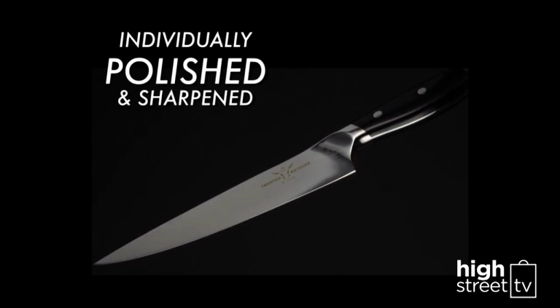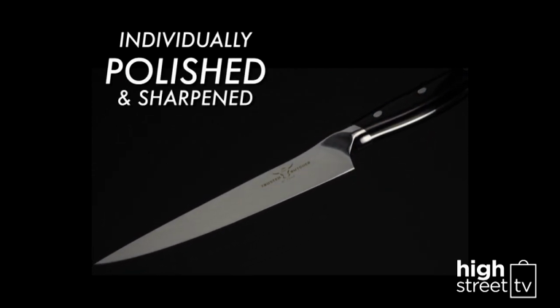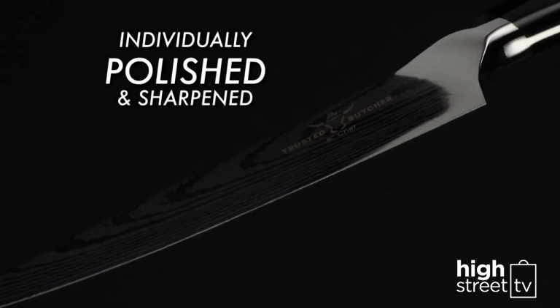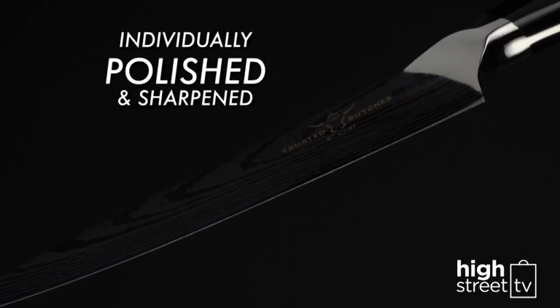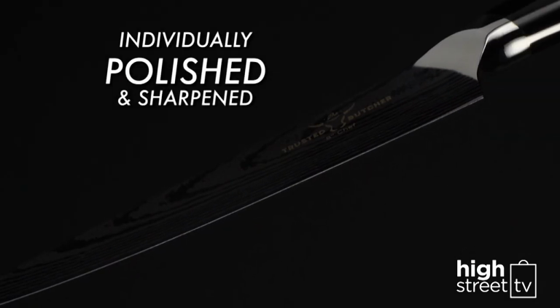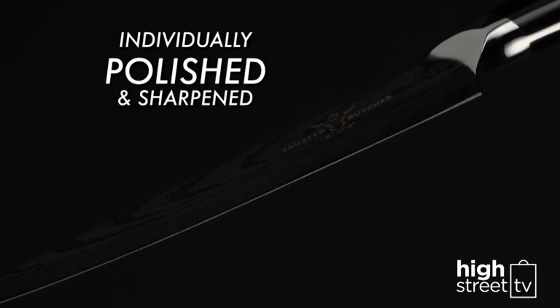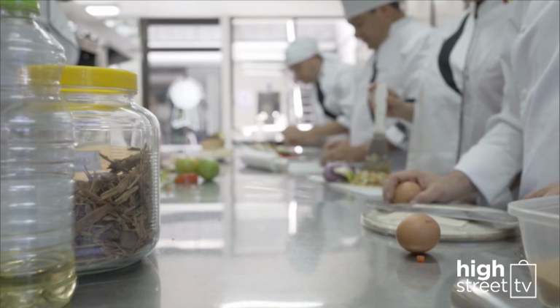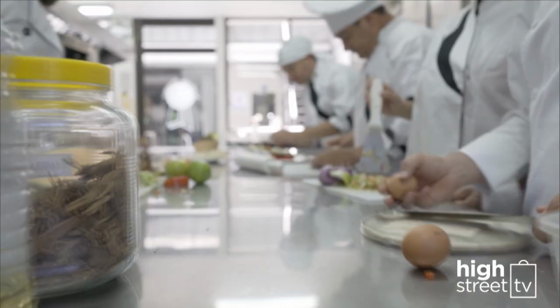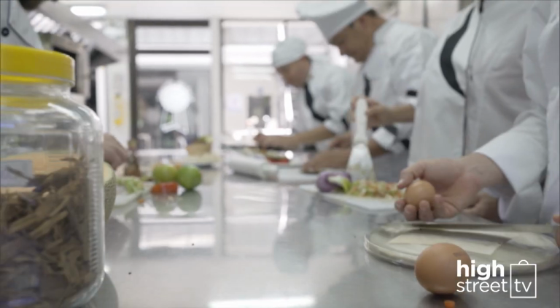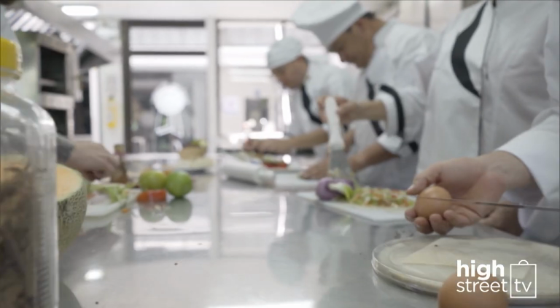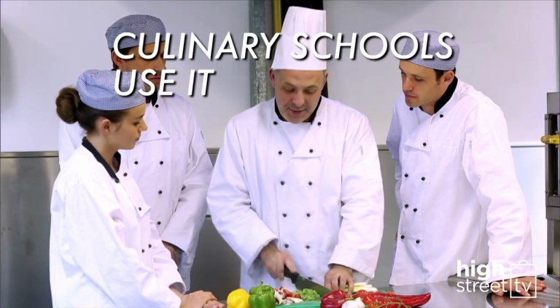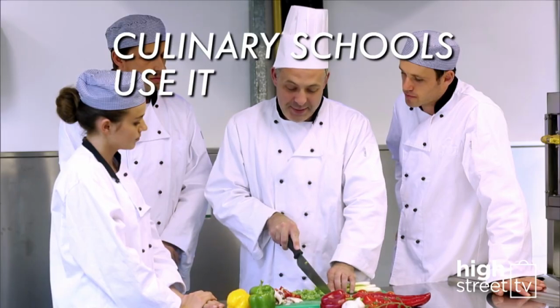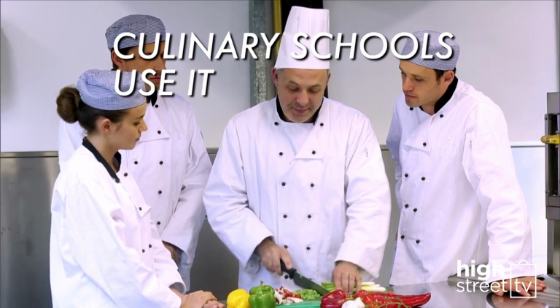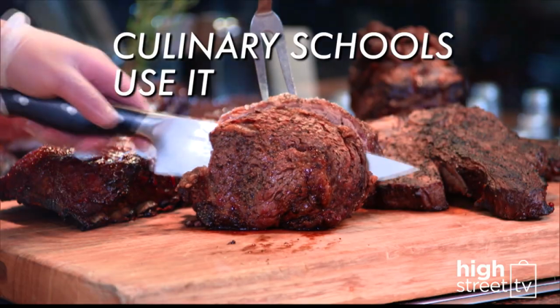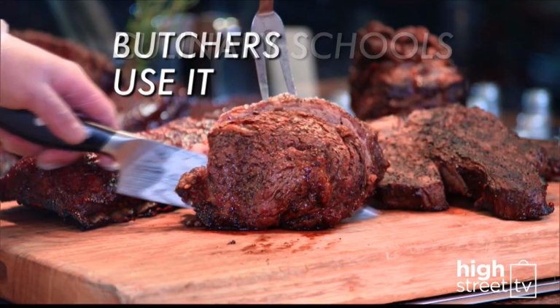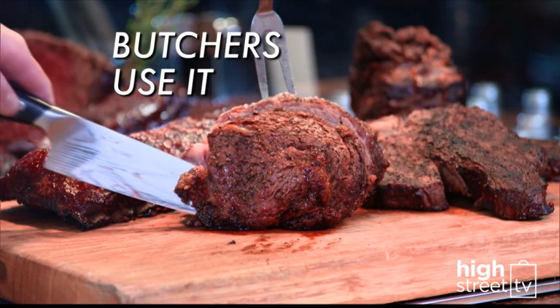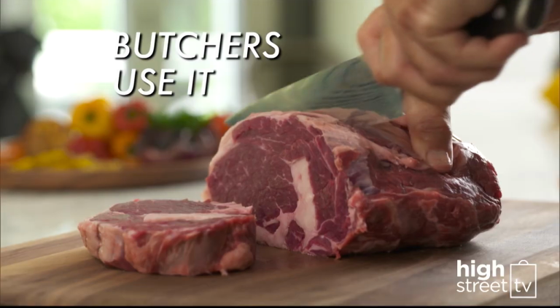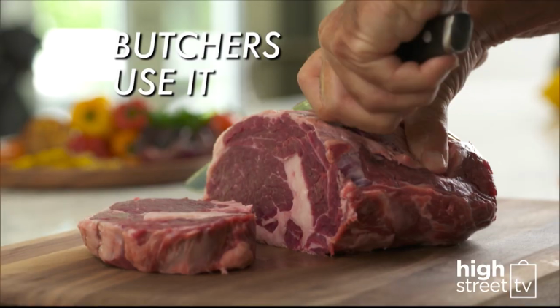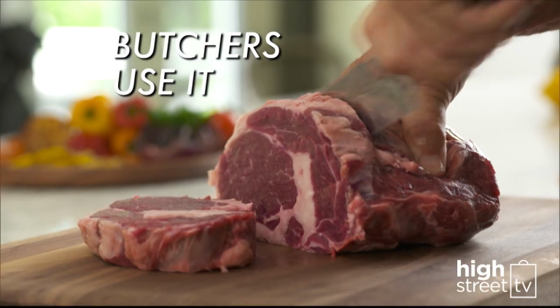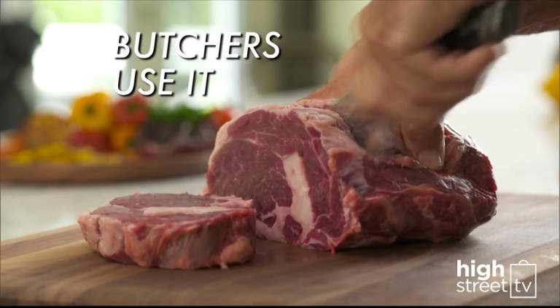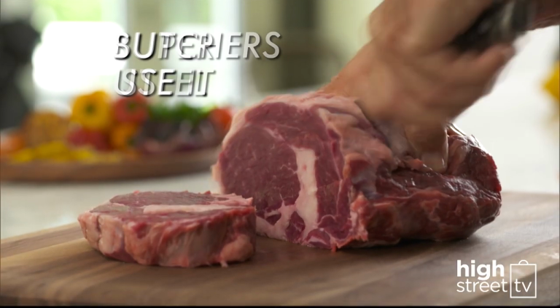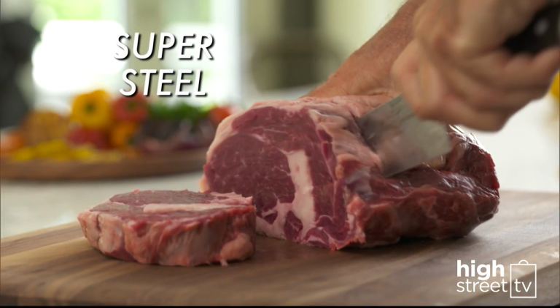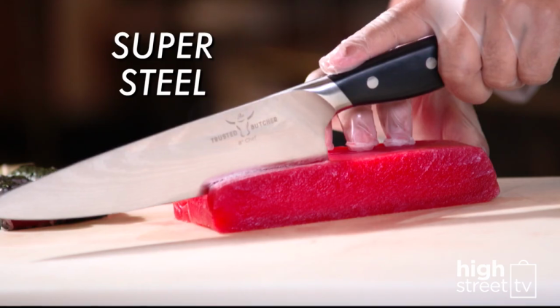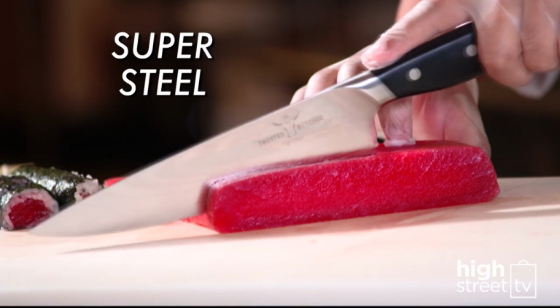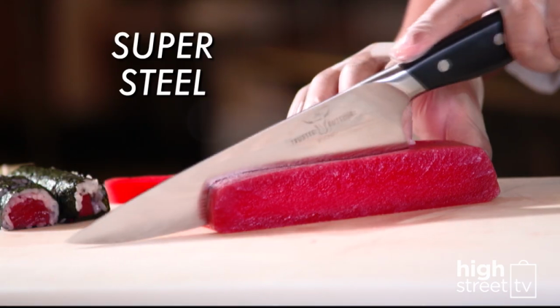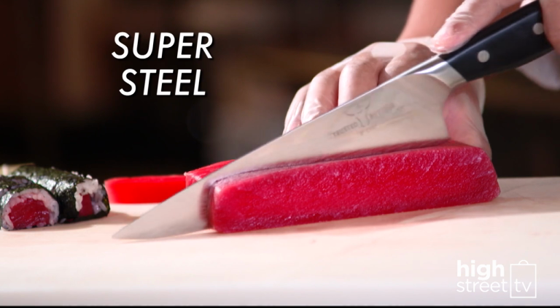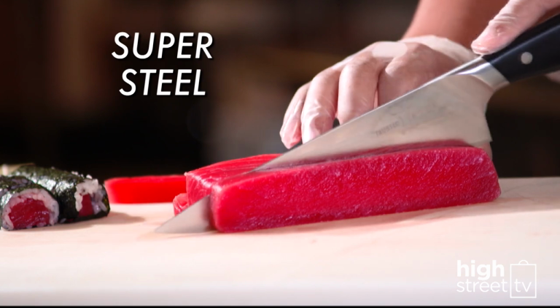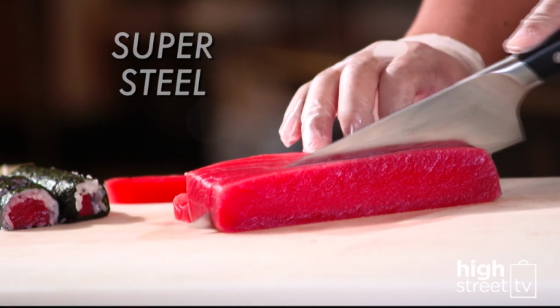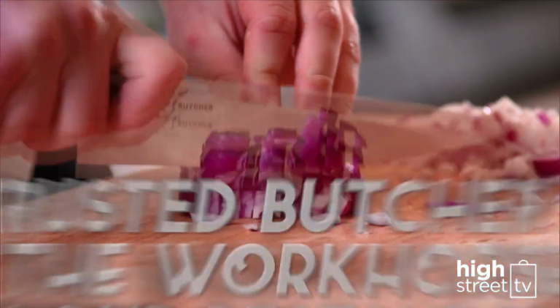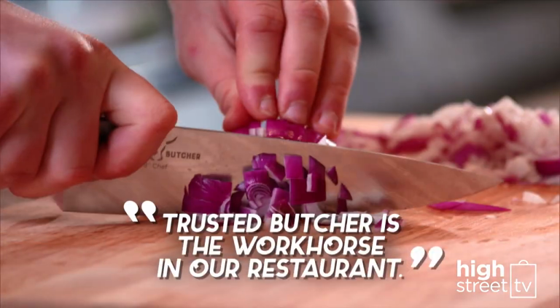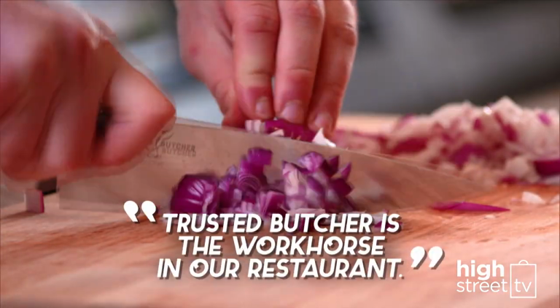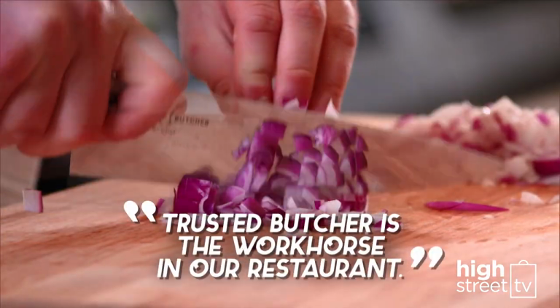Trusted Butcher is used by chefs, restaurants around the world, culinary schools, and butcher shops, because the super steel holds its edge and has been called the workhorse that can cut through everything.